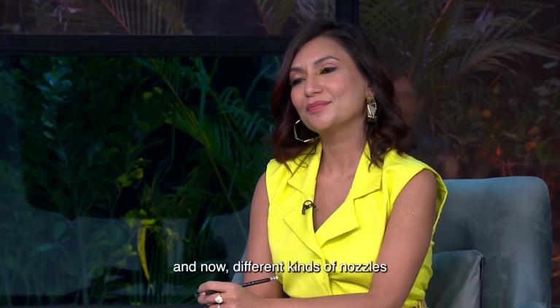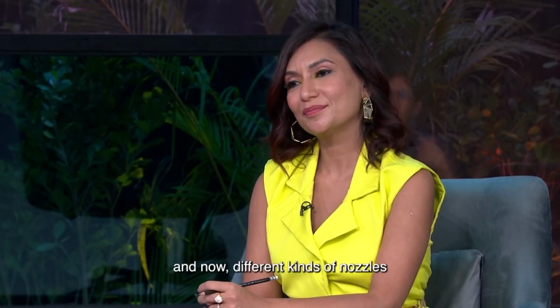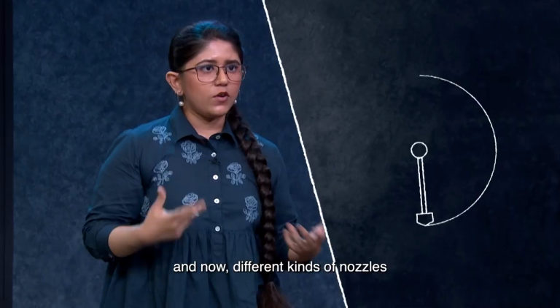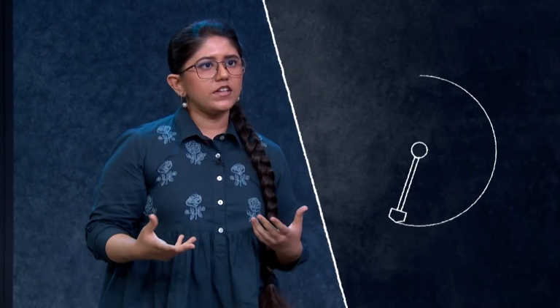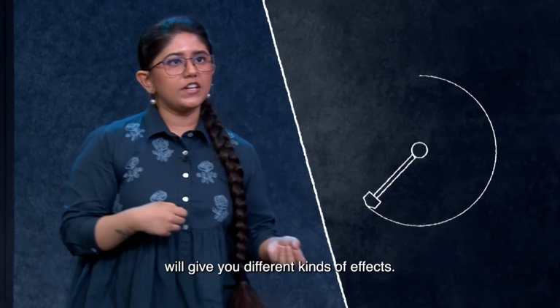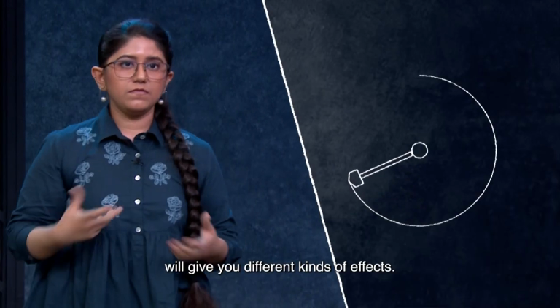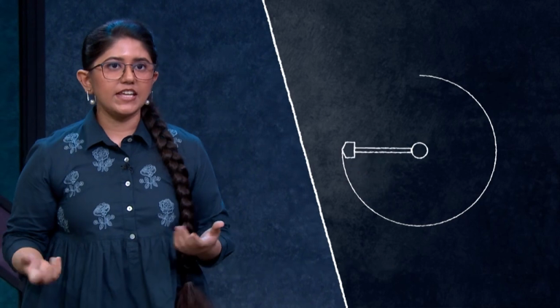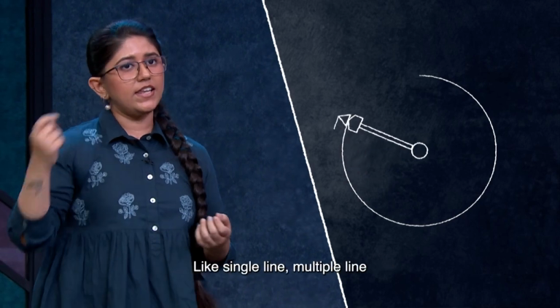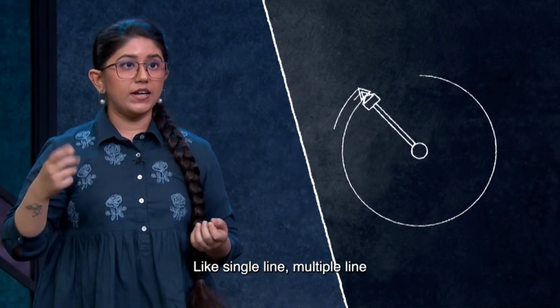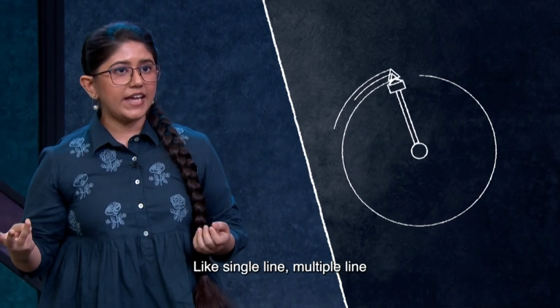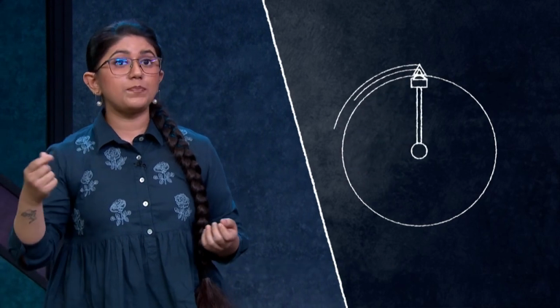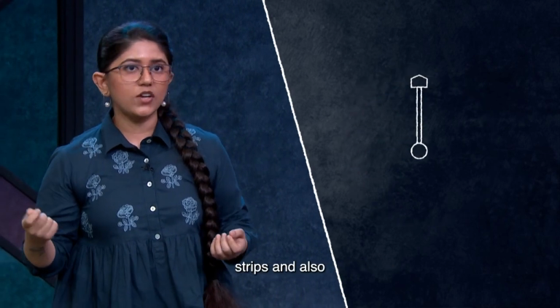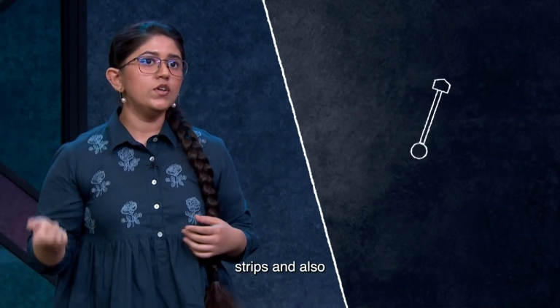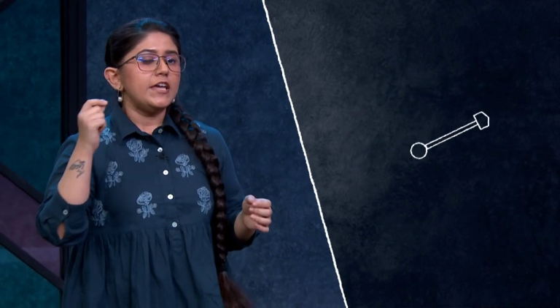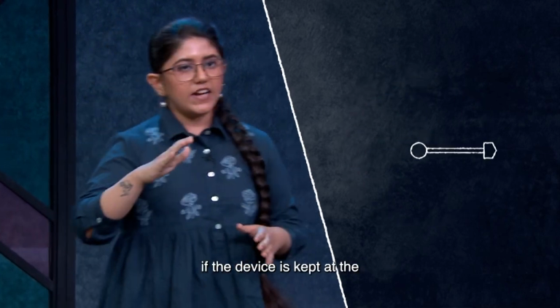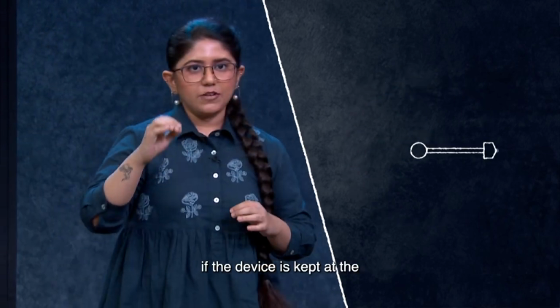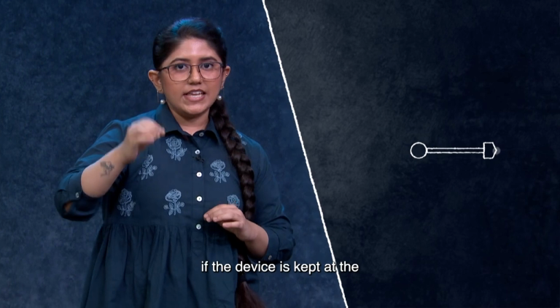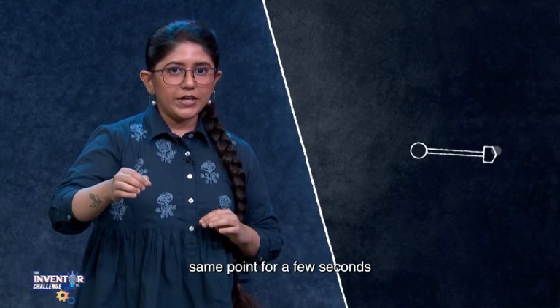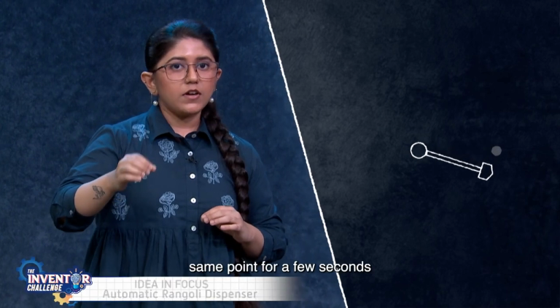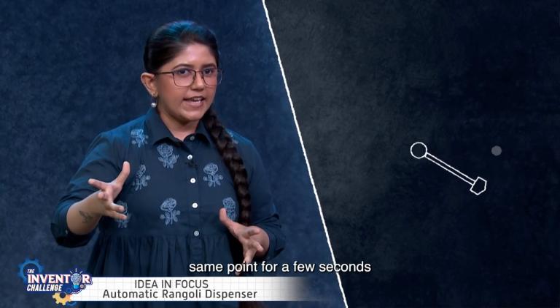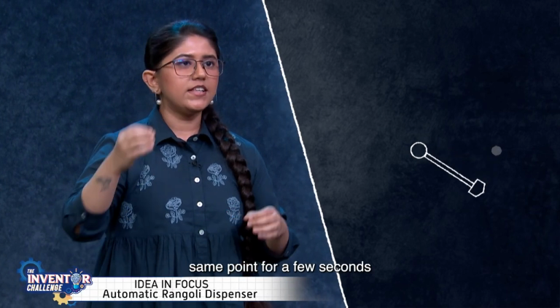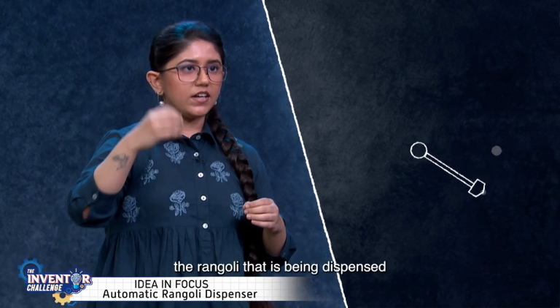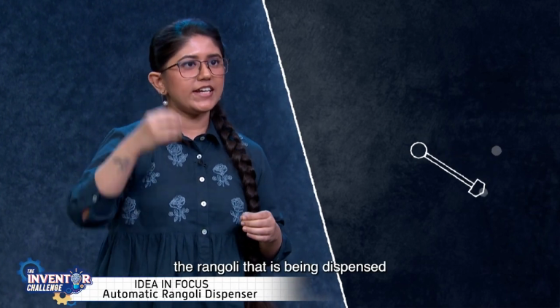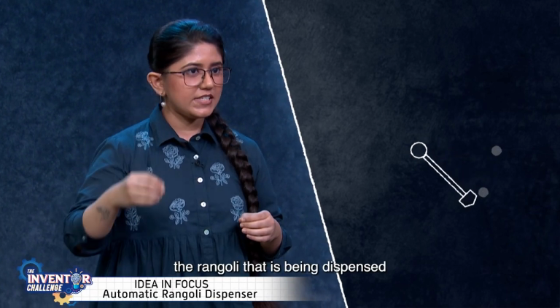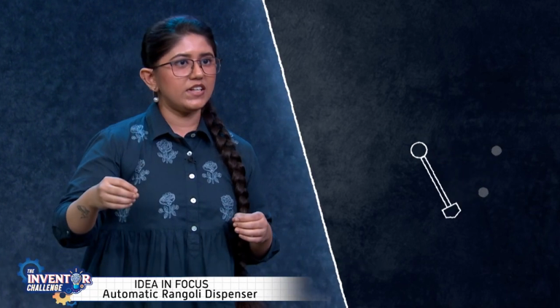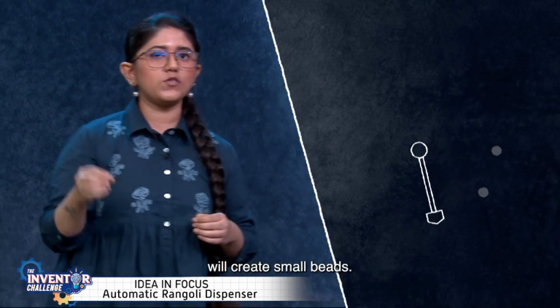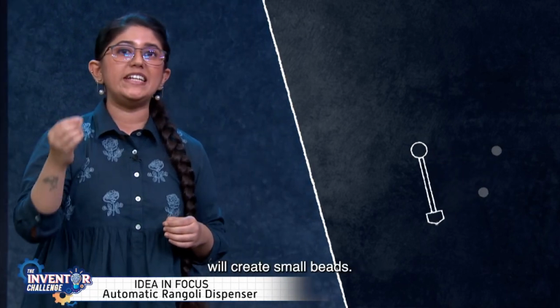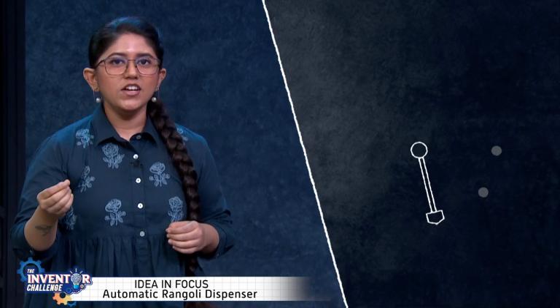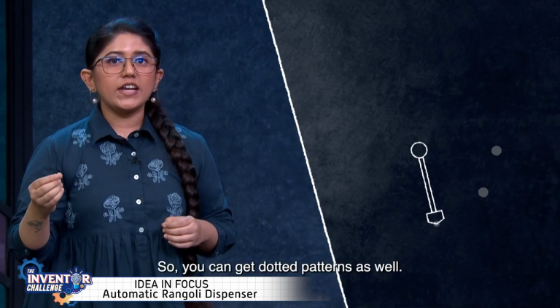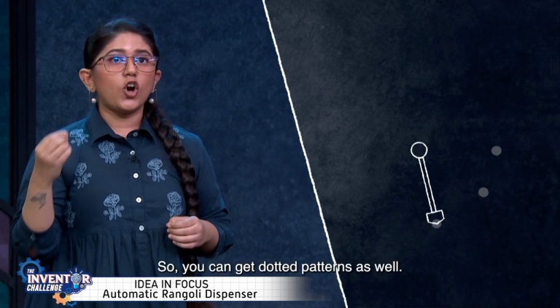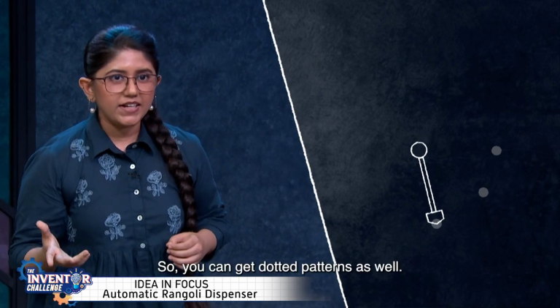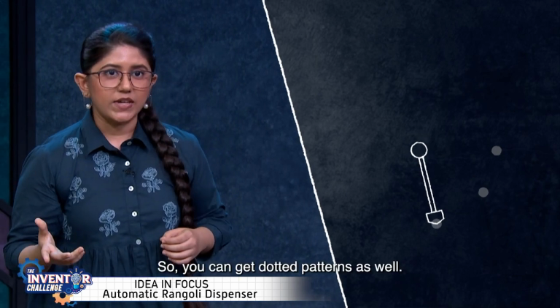Different kinds of nozzles will give you different kinds of effects like single line, multiple lines, and strips. Also, if the device is kept at the same point for a few seconds, the rangoli being dispensed will create small beads, so you can get dotted patterns as well.